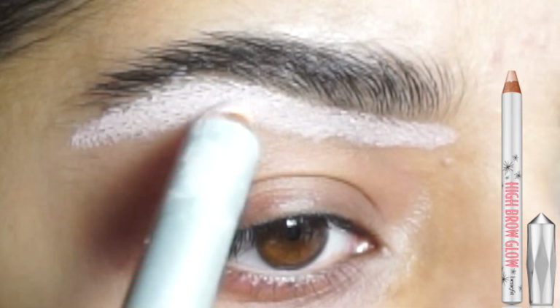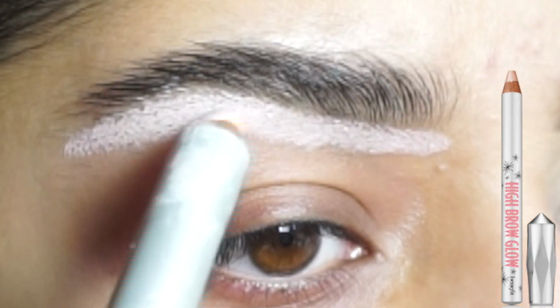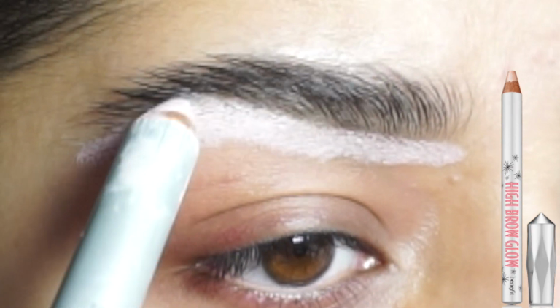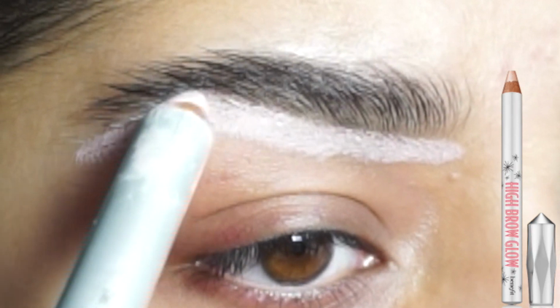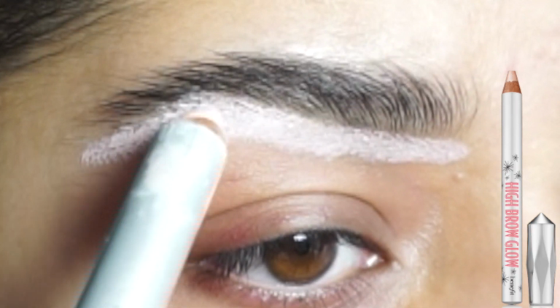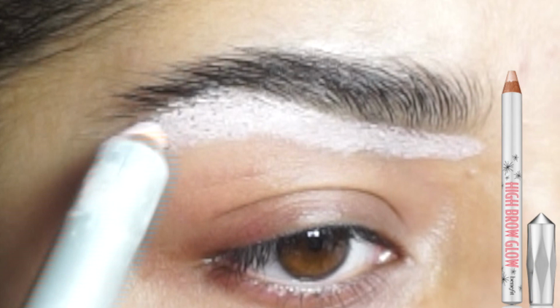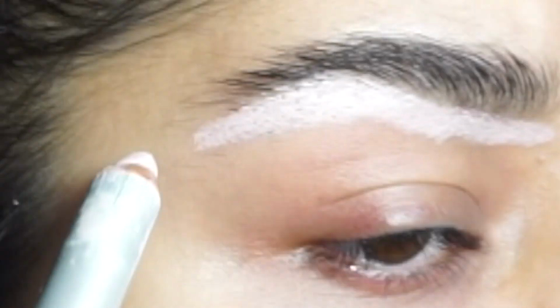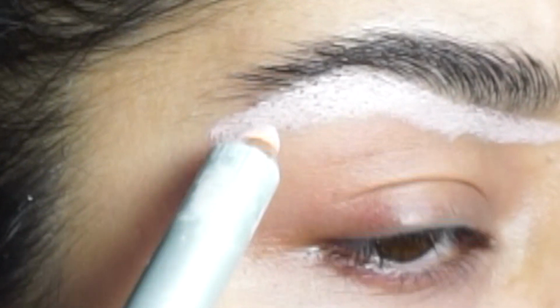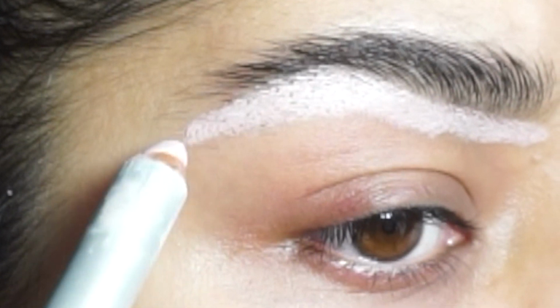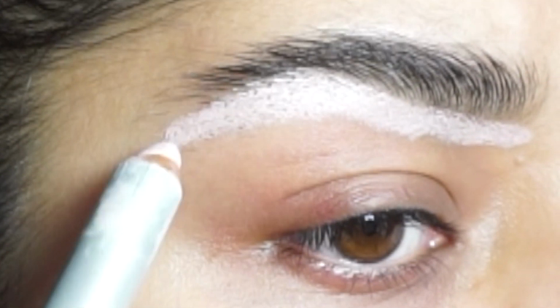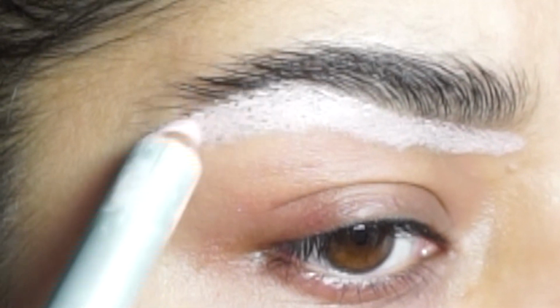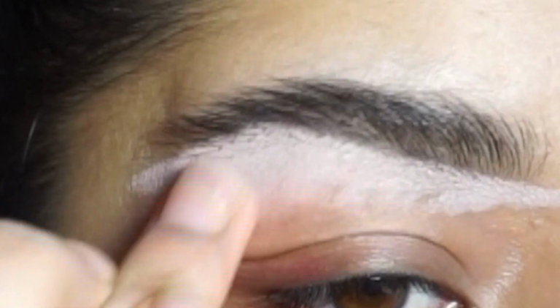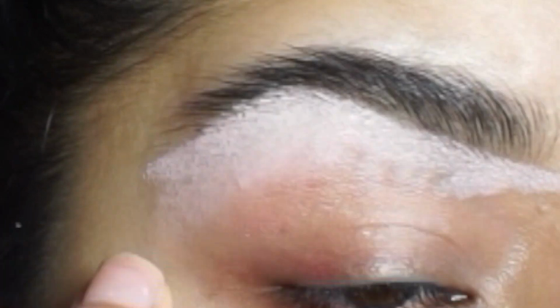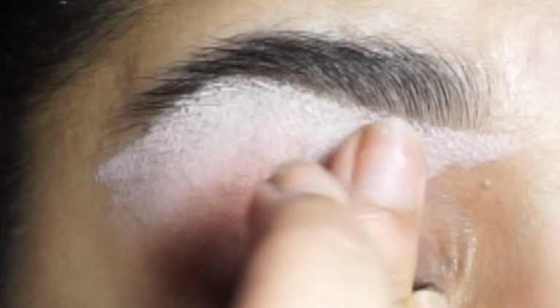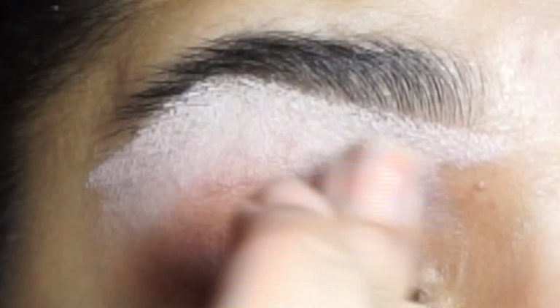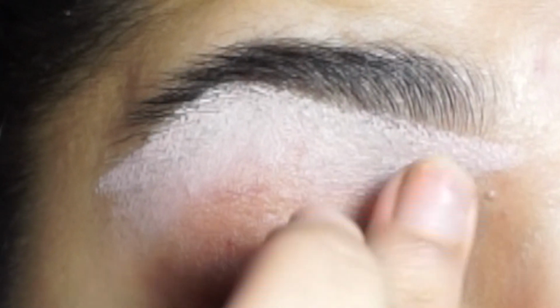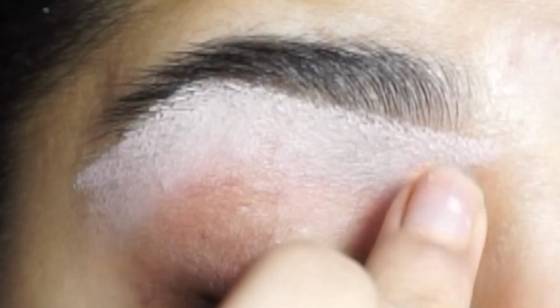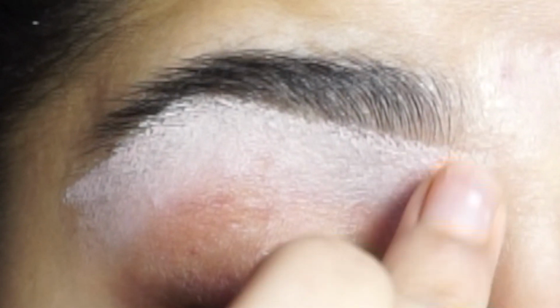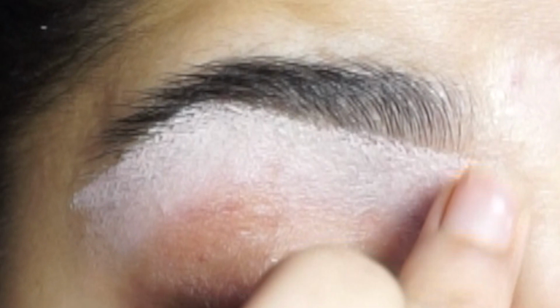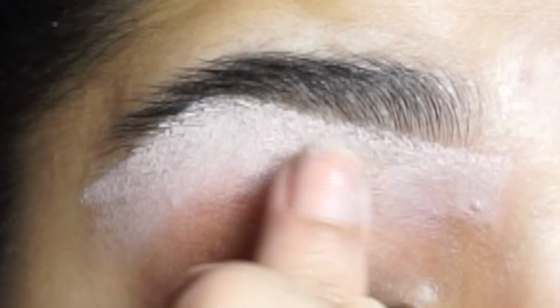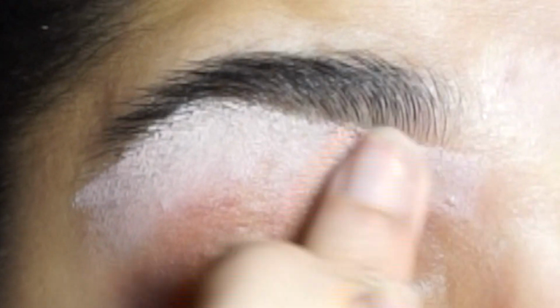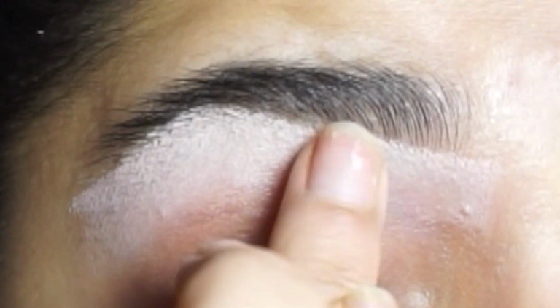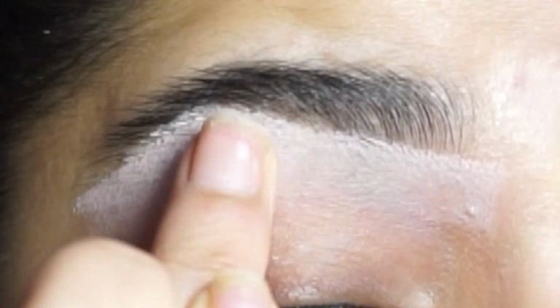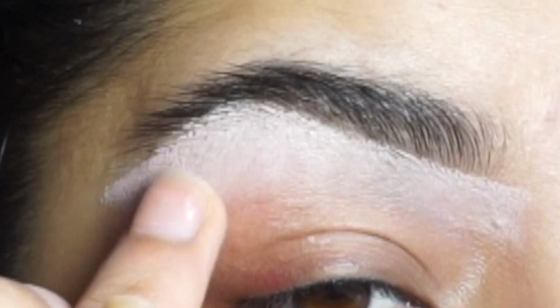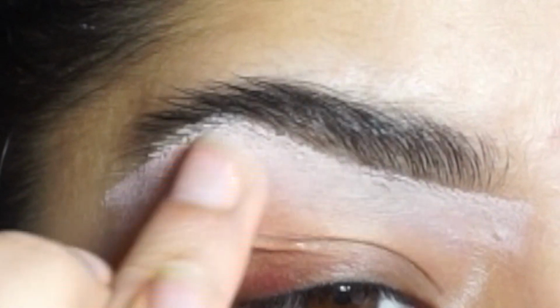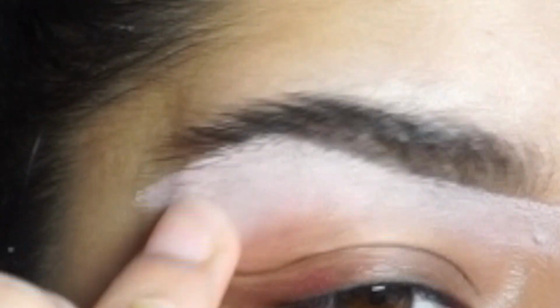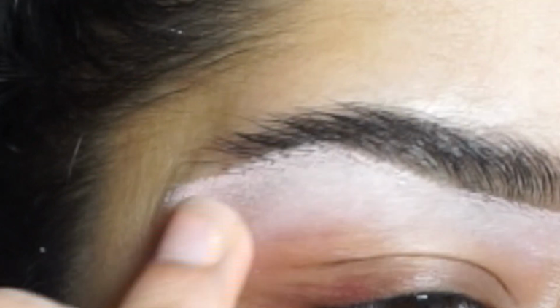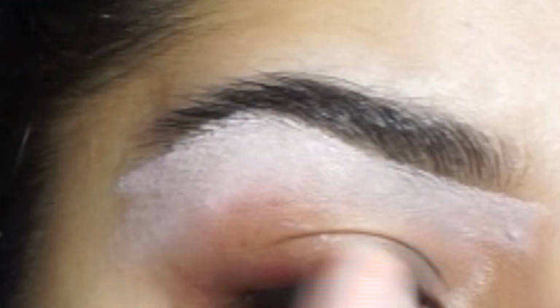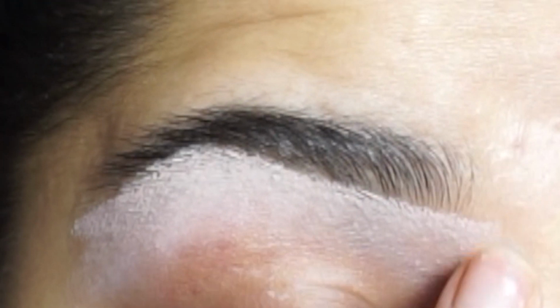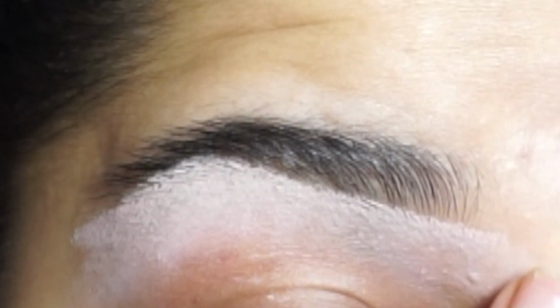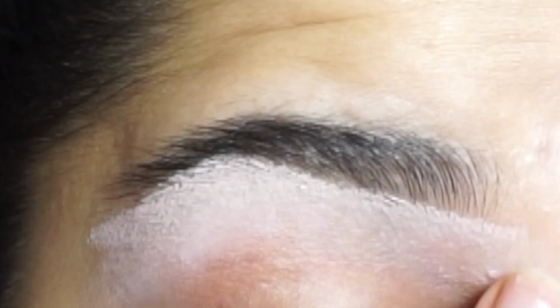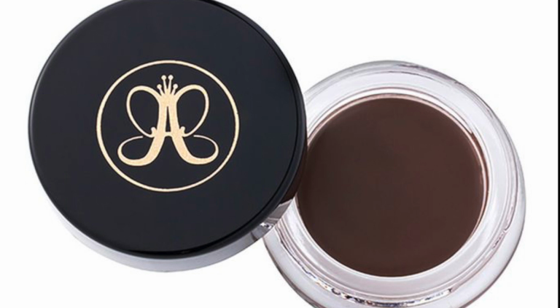Step two is to highlight the brows. You could use any white pencil. The reason why I like to highlight my brows first is because it helps the hair to show more on the skin, so it makes it easier for me to pluck.